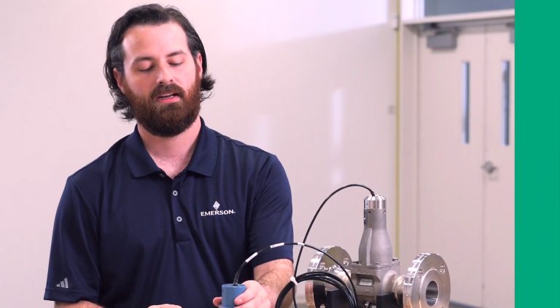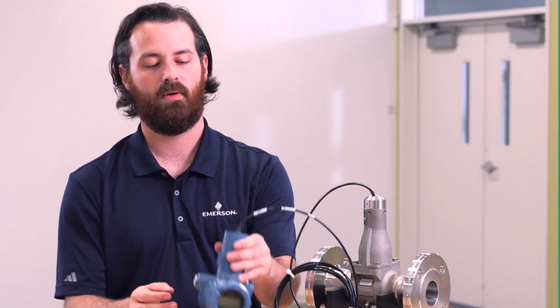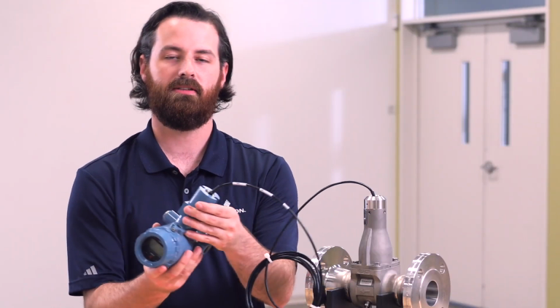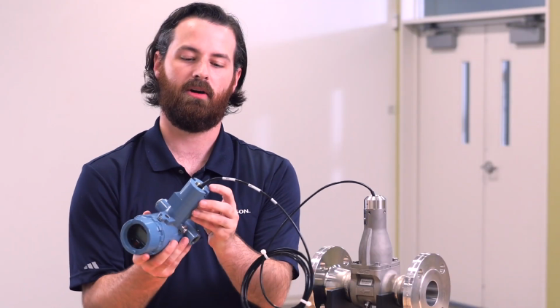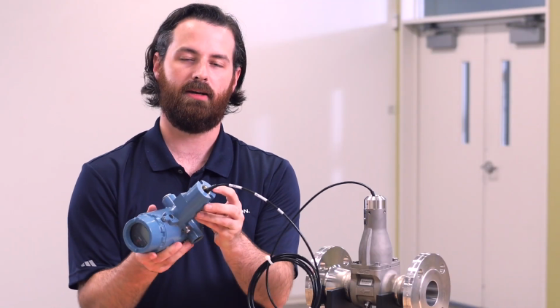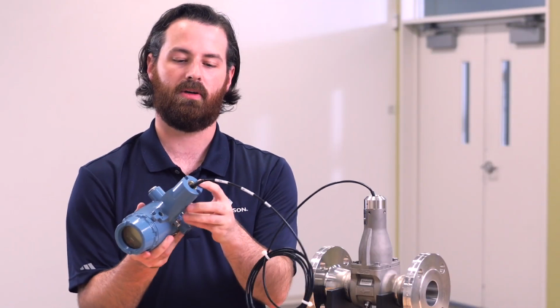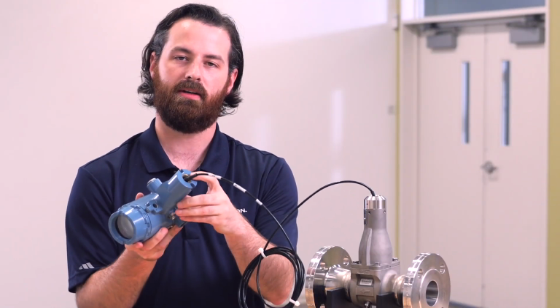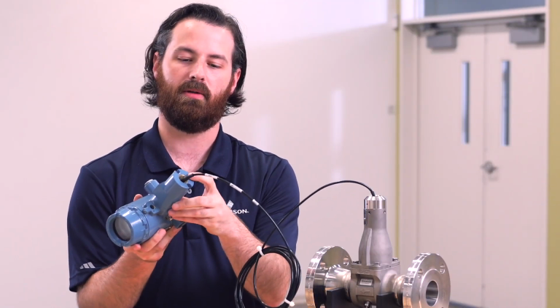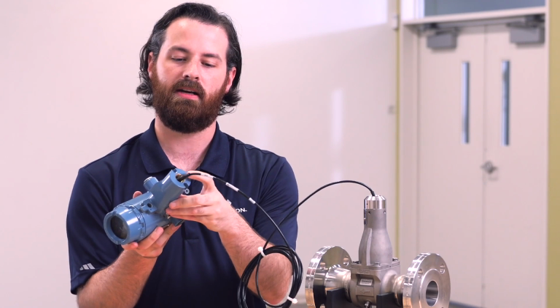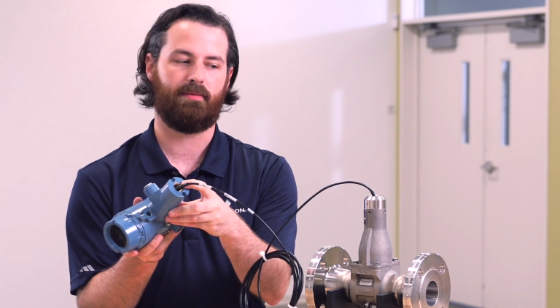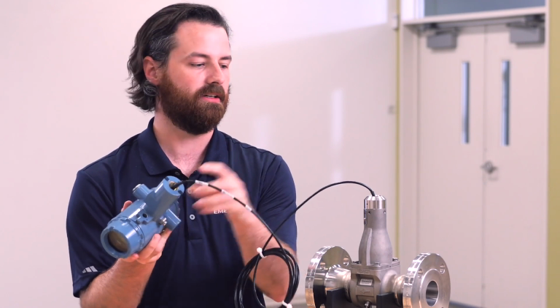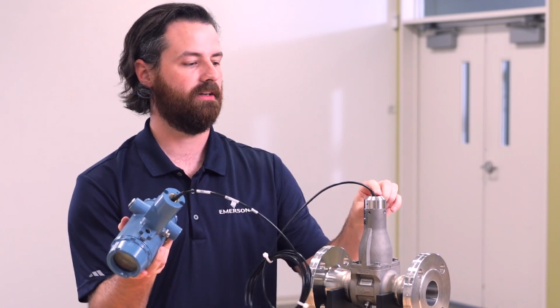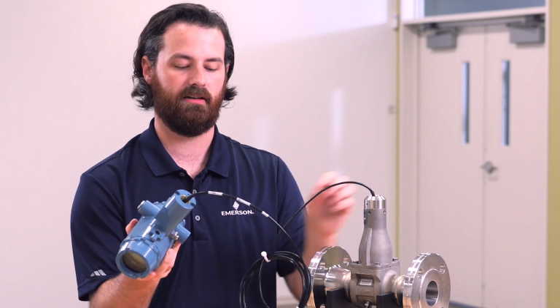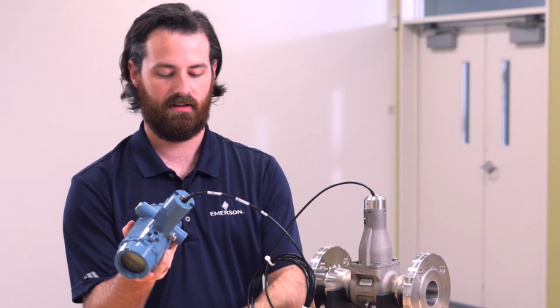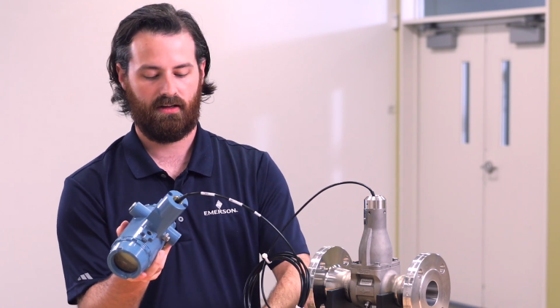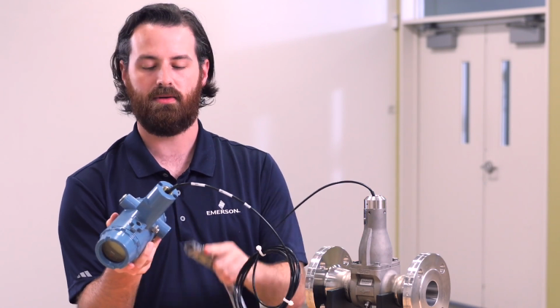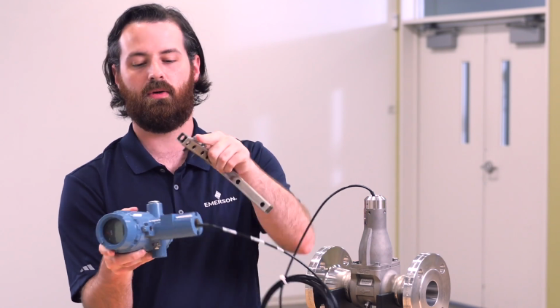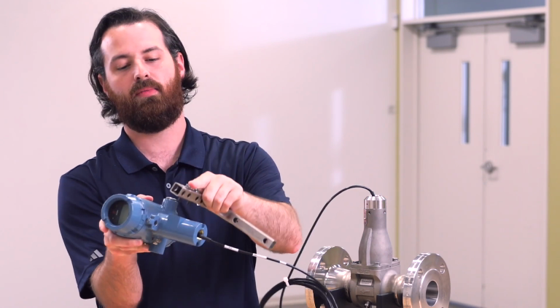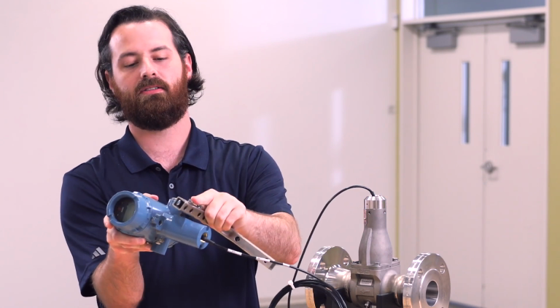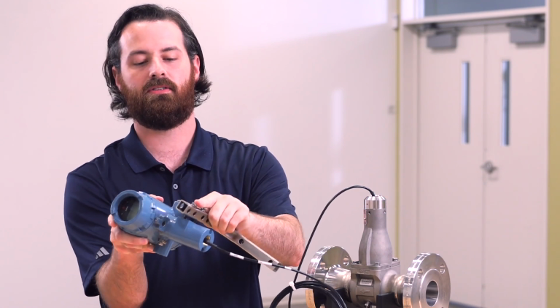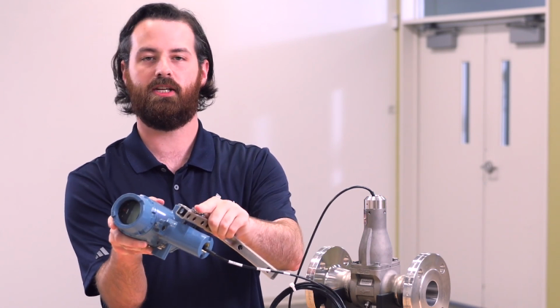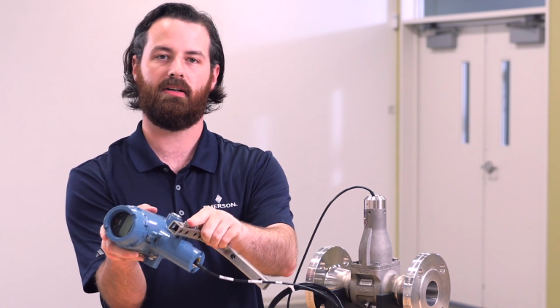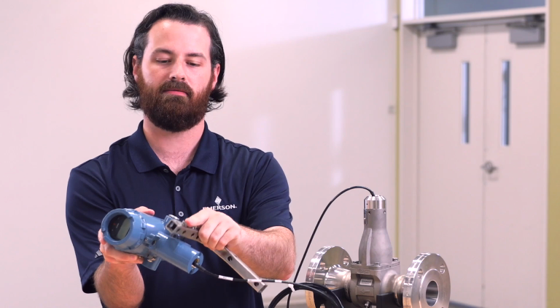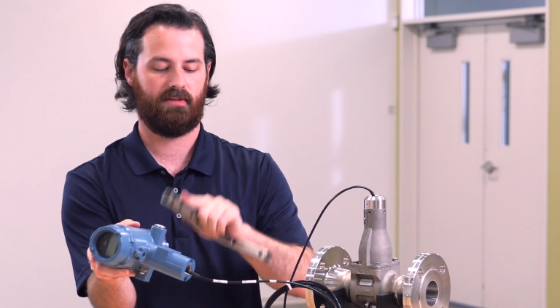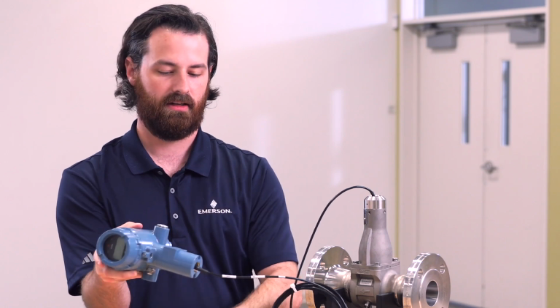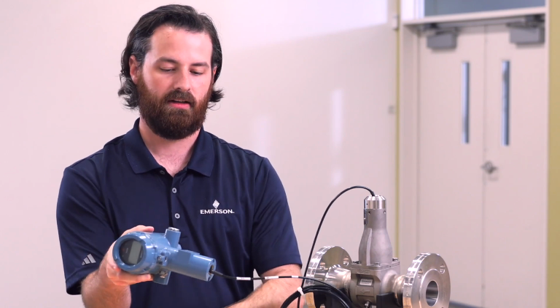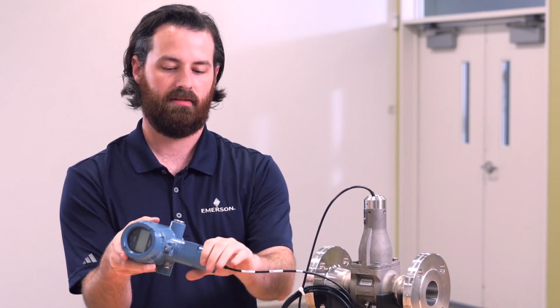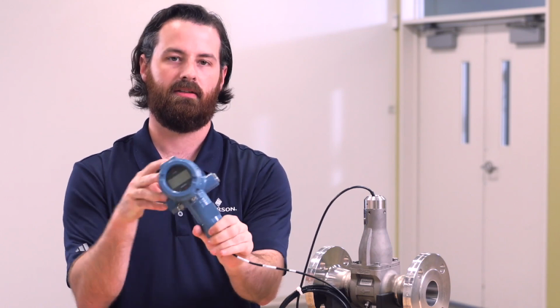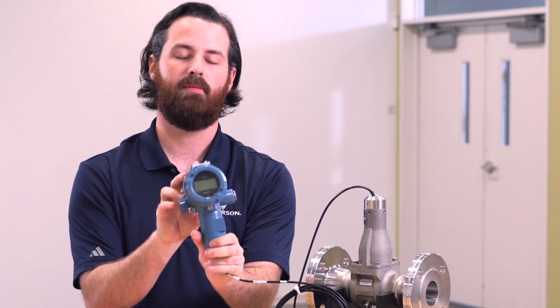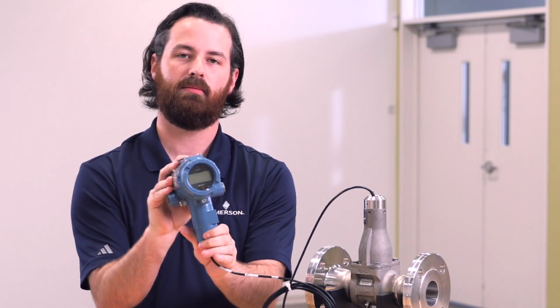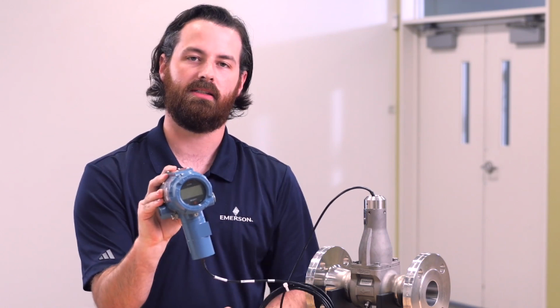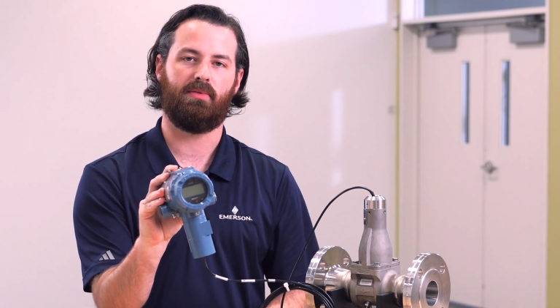If you are using the armored cable or conduit, it will thread into the adapters here and here, and you can secure the L-bracket to your transmitter here. The remote mount assembly is now complete.